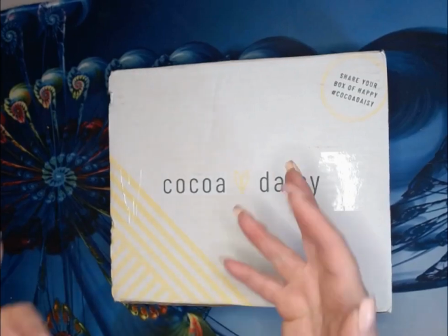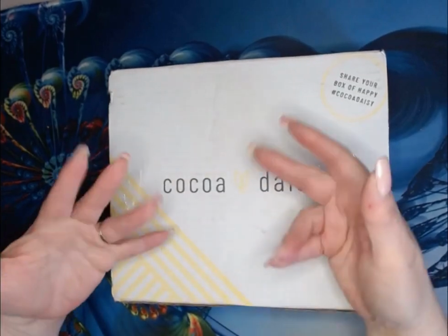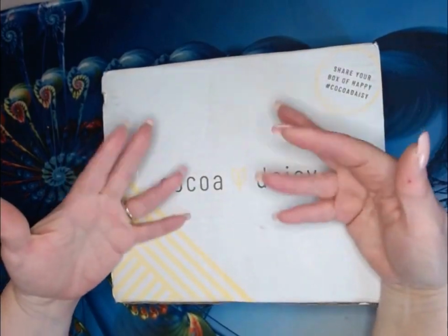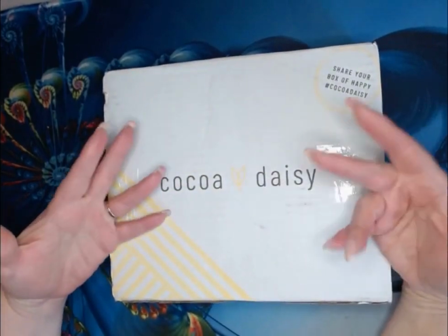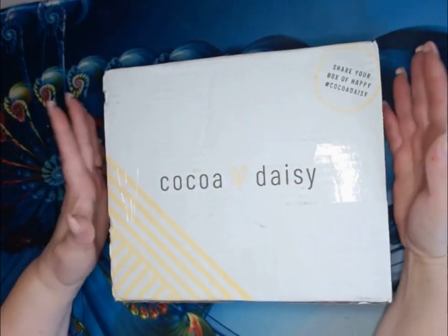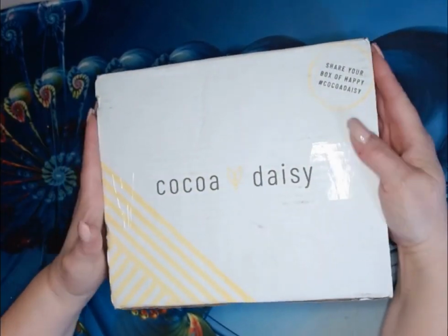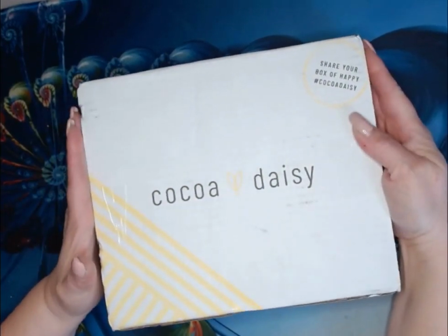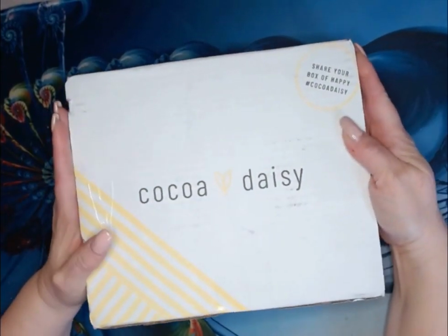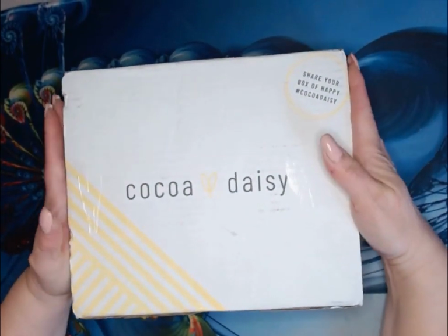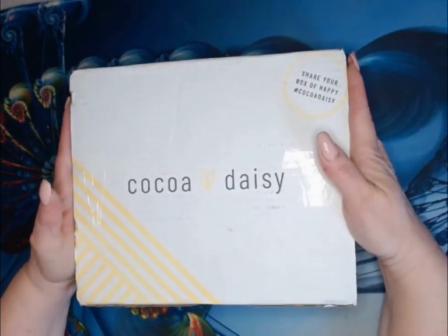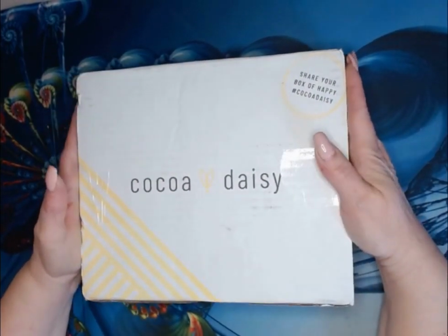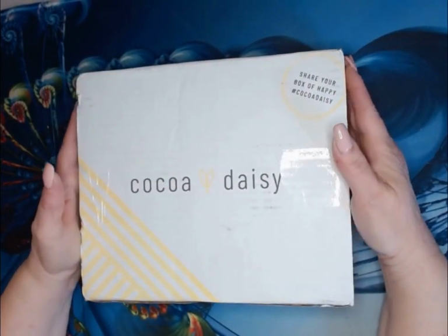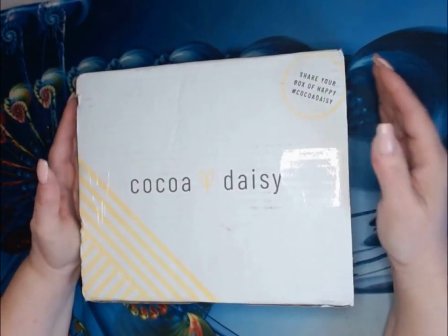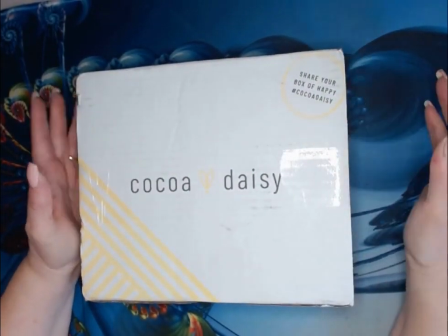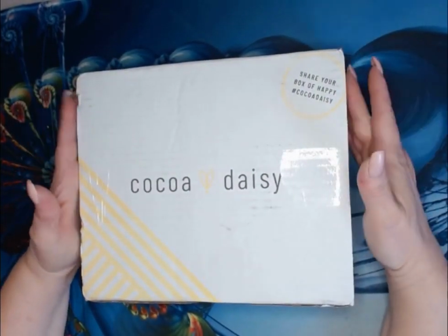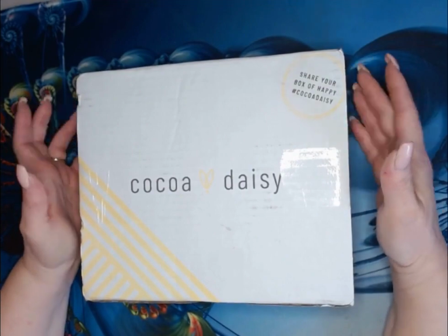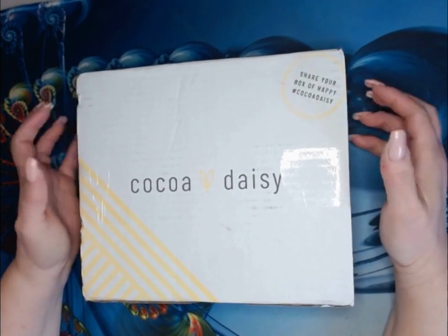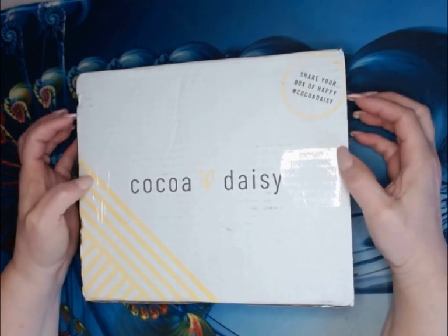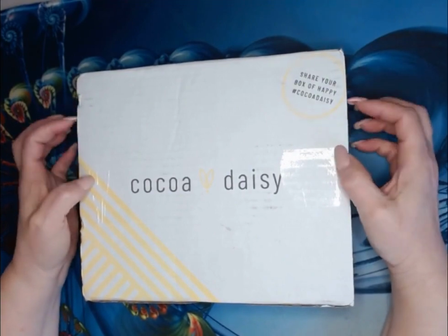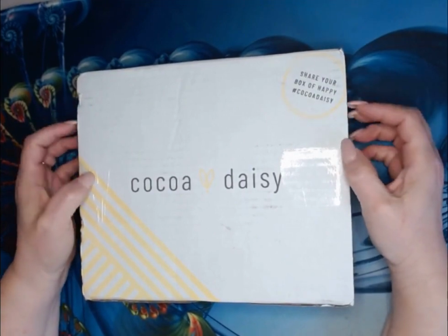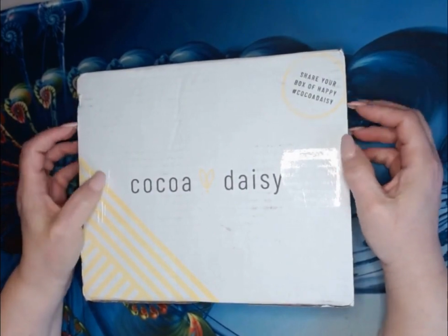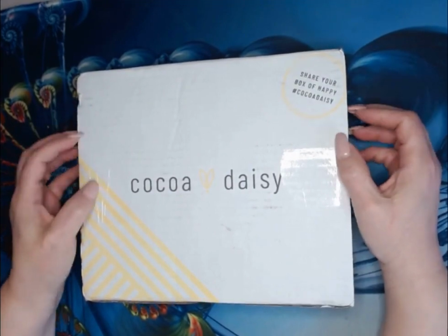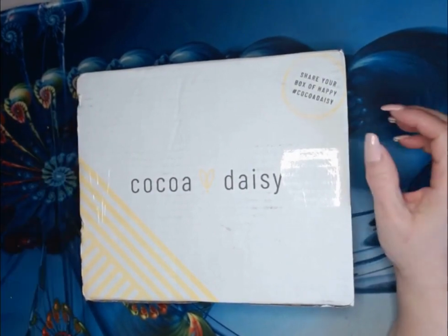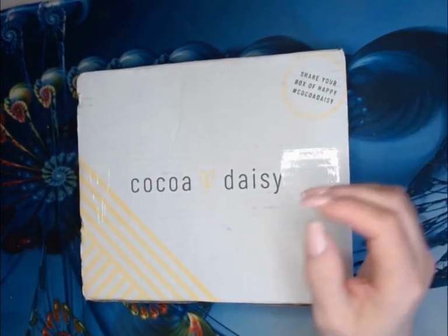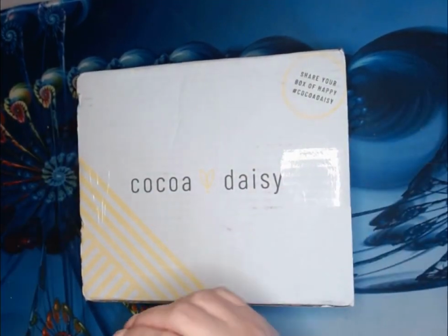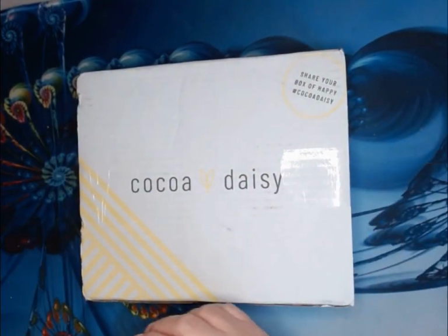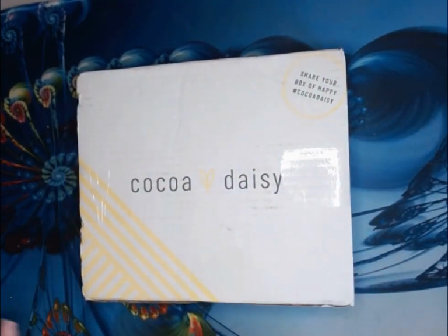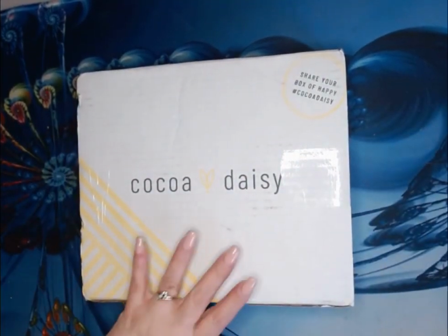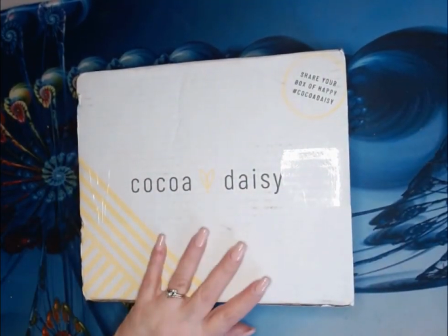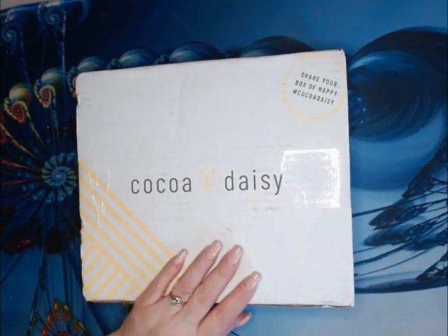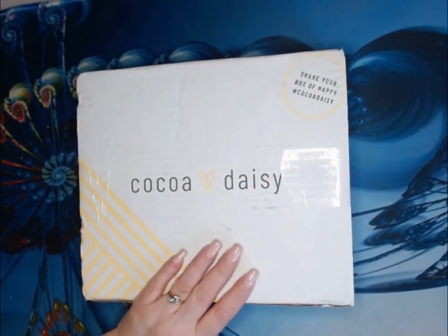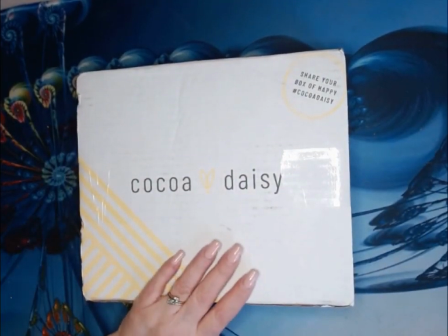Hello my peepers, it's Chalene from the Color in Book Nook and we have an unboxing of April's Cocoa Daisy.